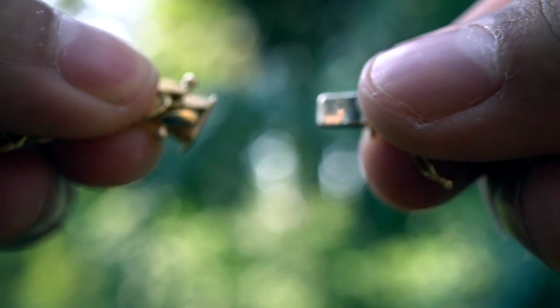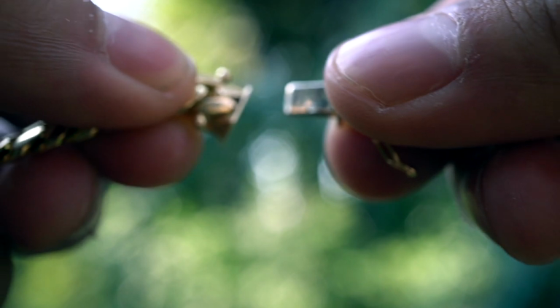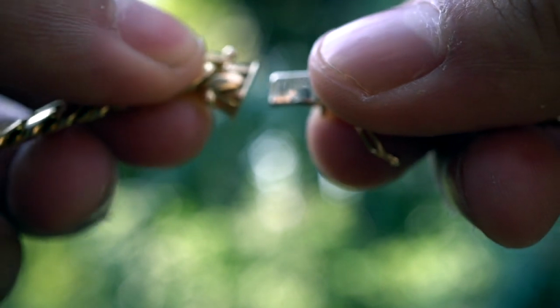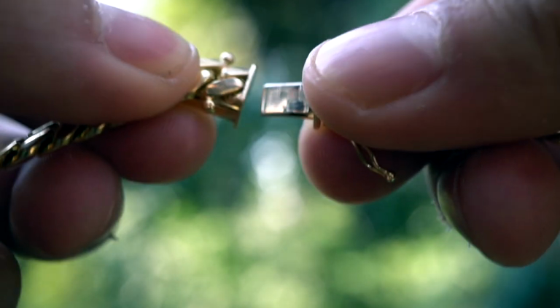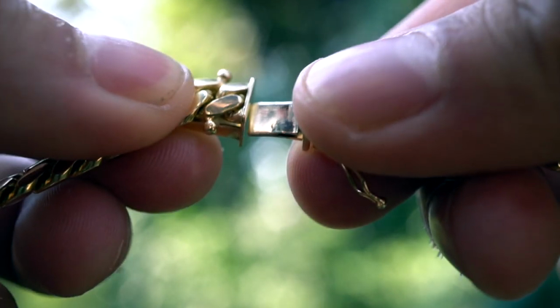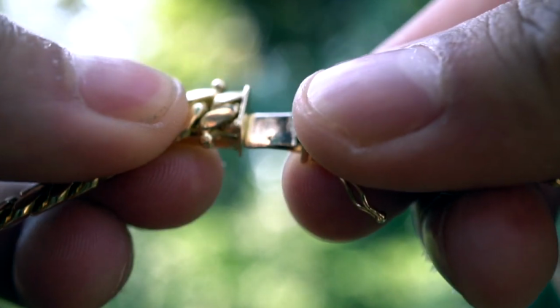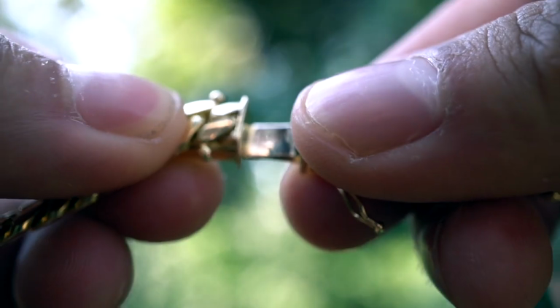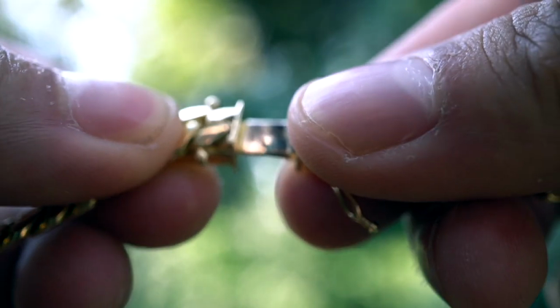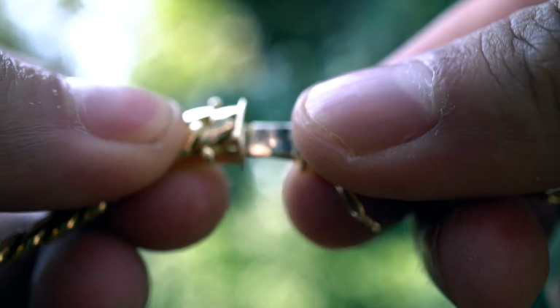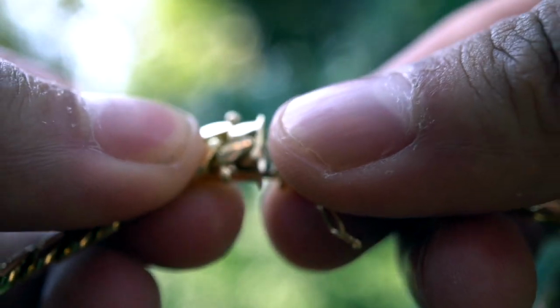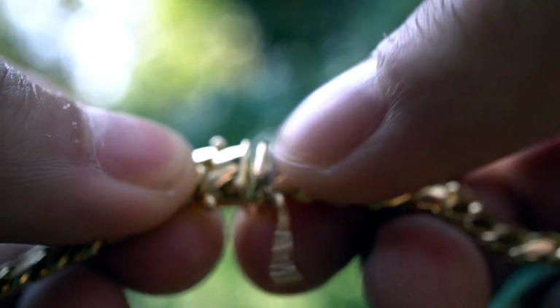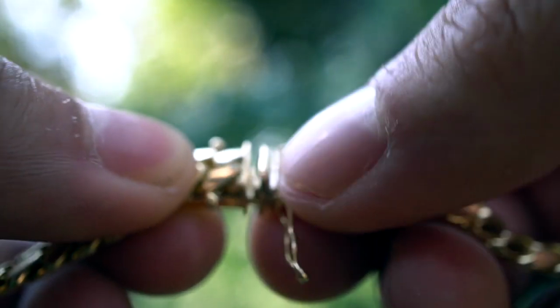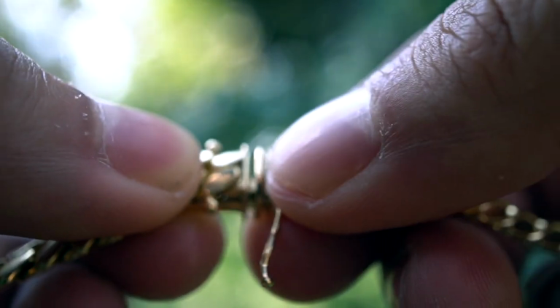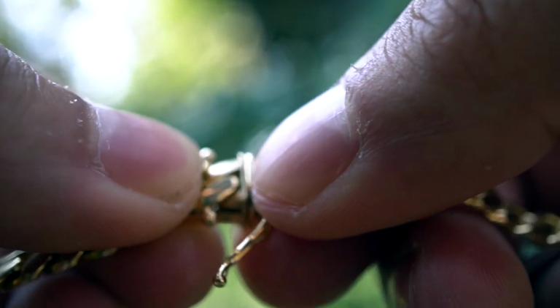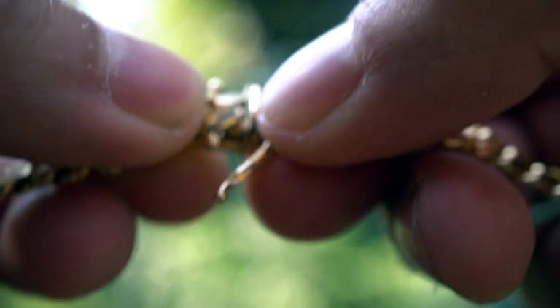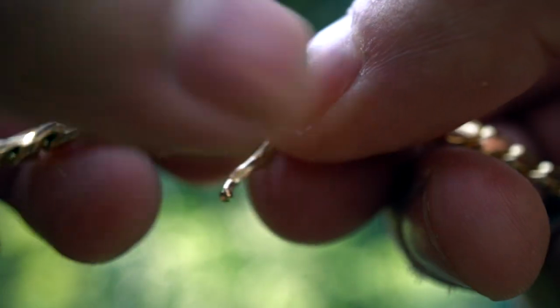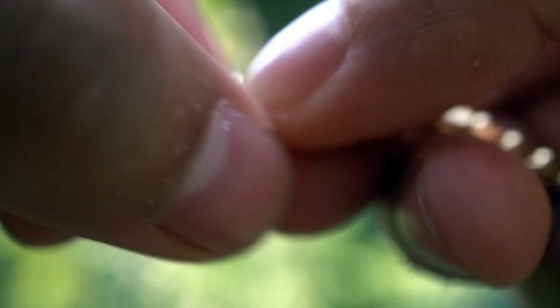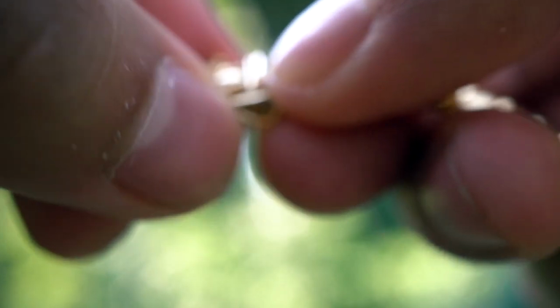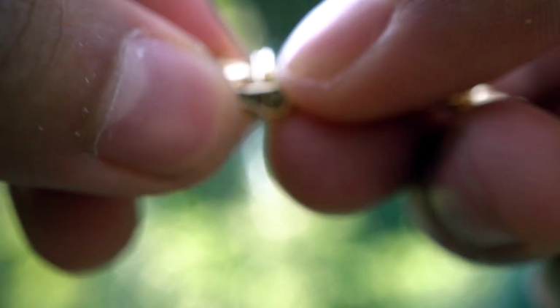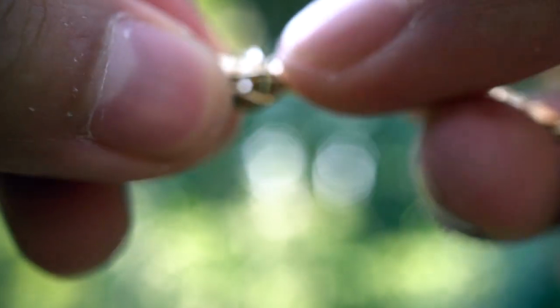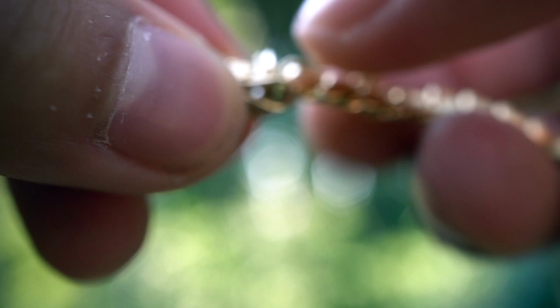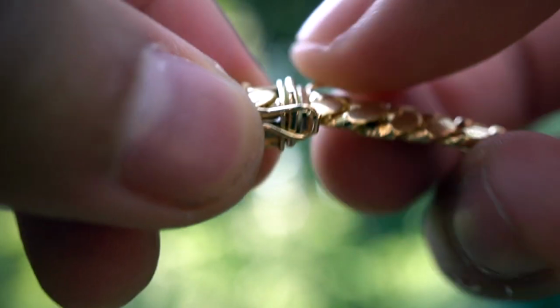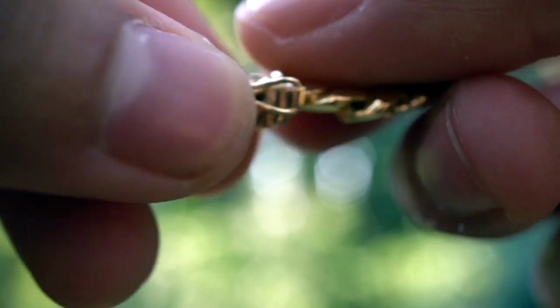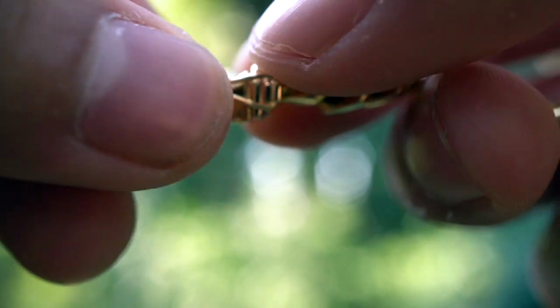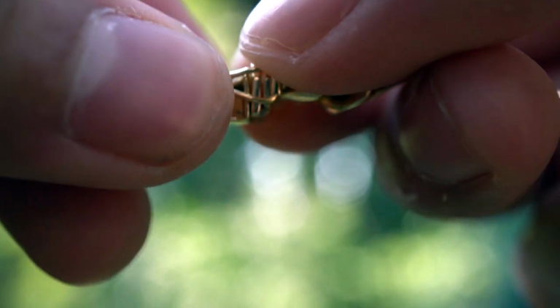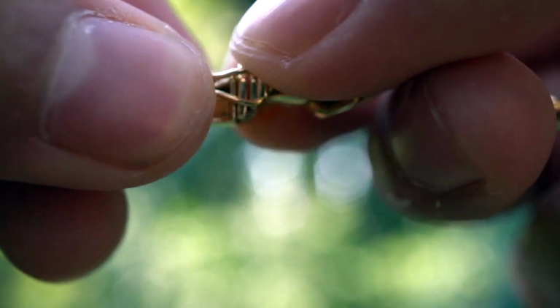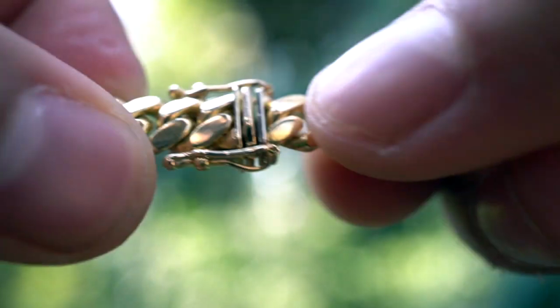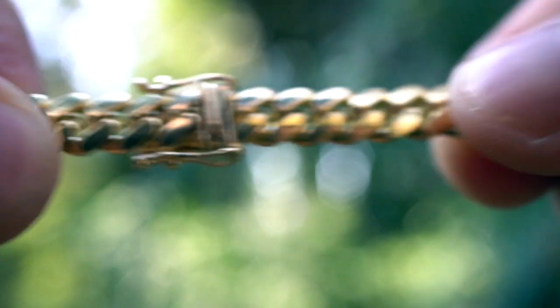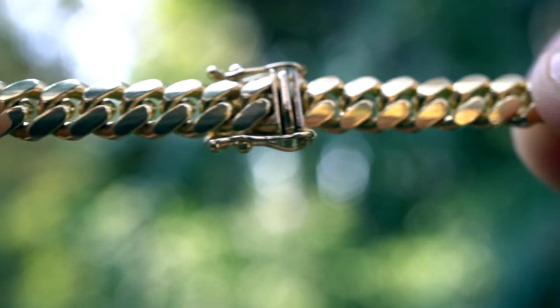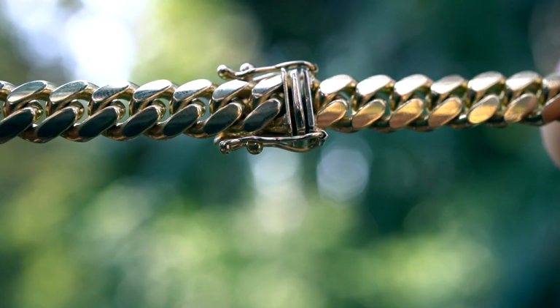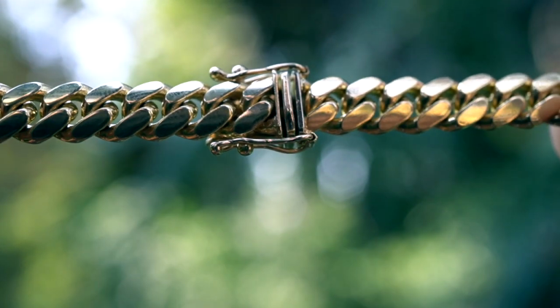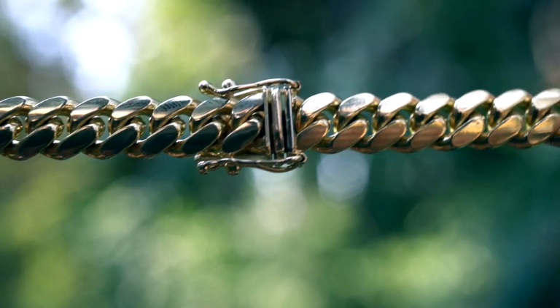This Cuban link also comes with a standard box lock with two clasps on each side to securely fasten your jewelry.